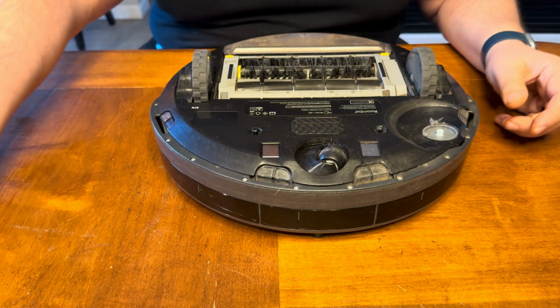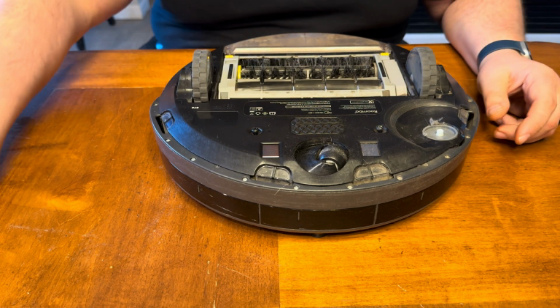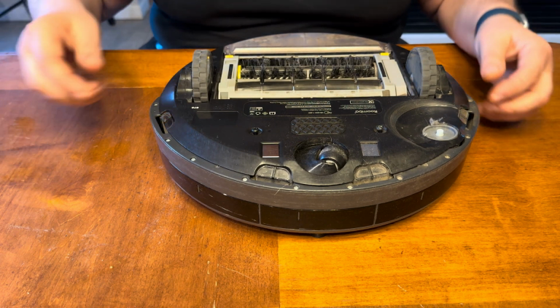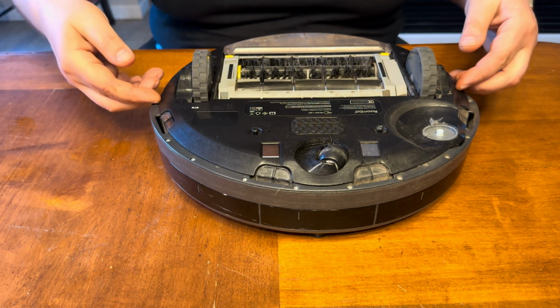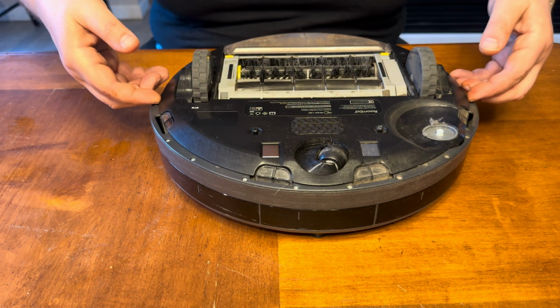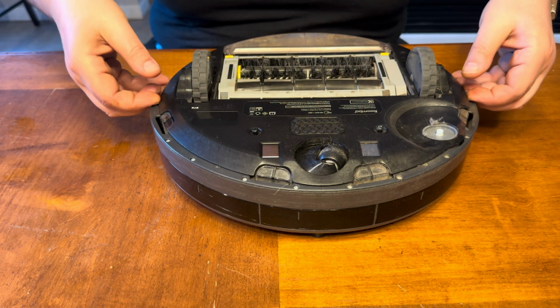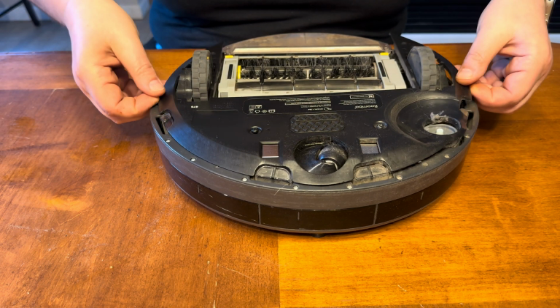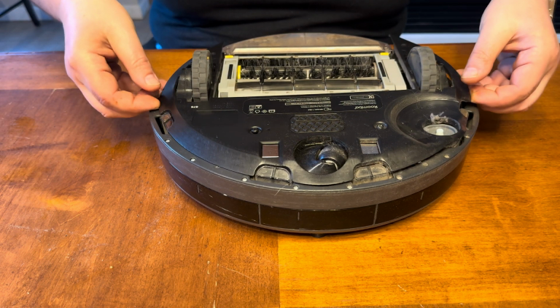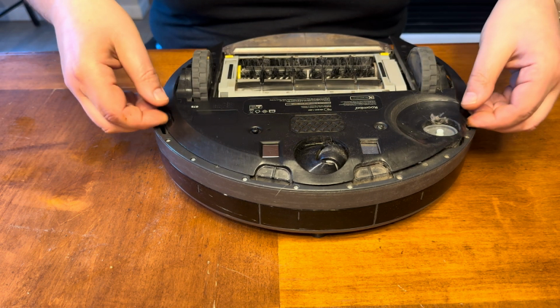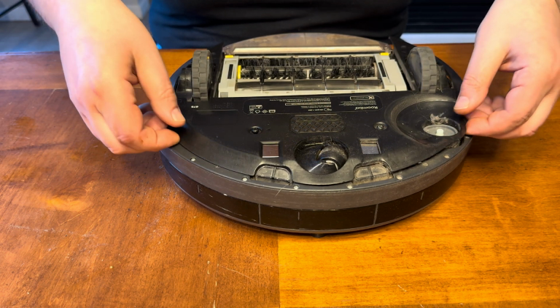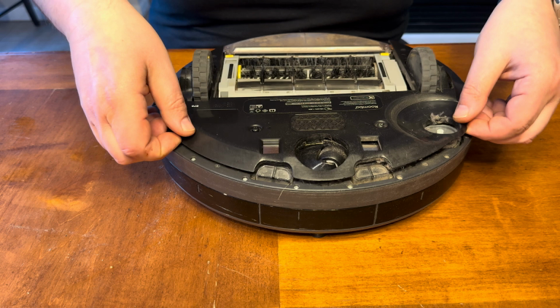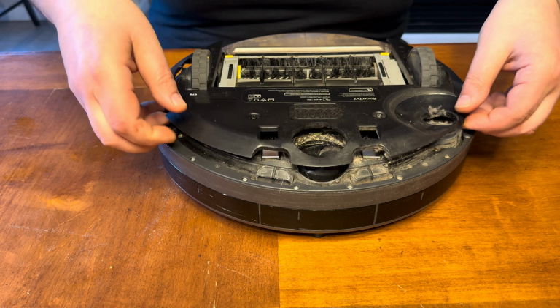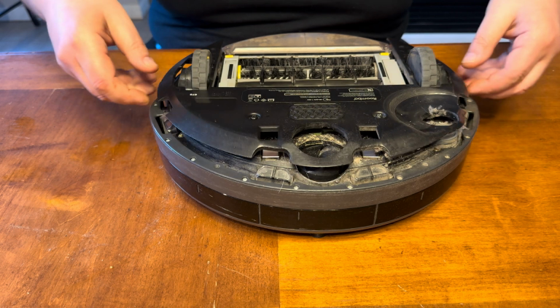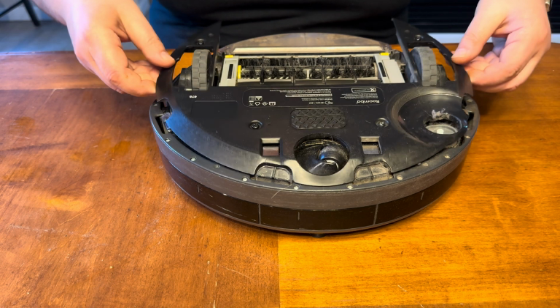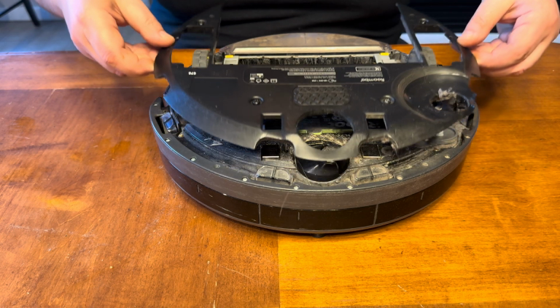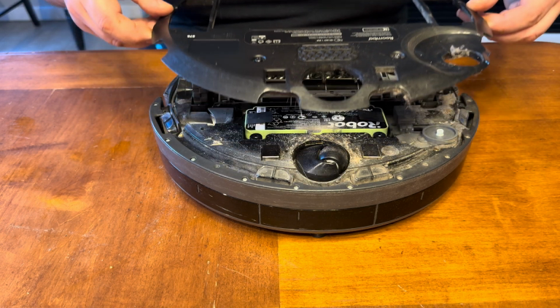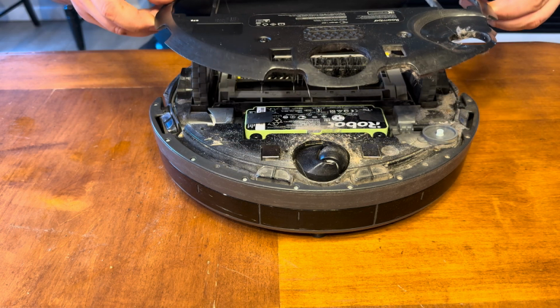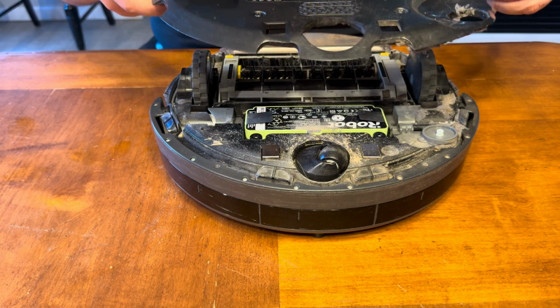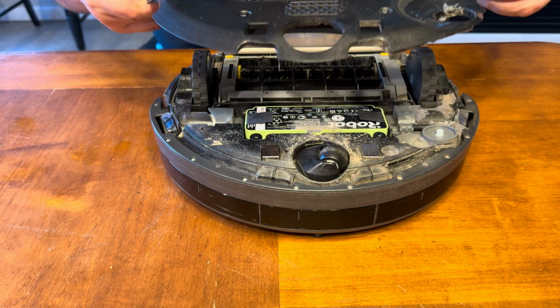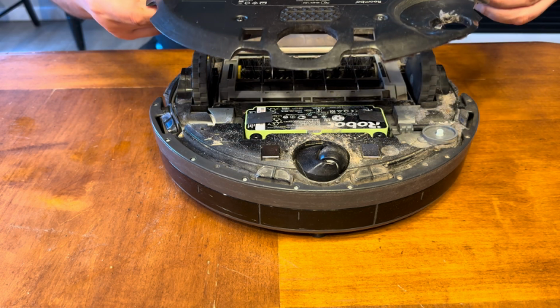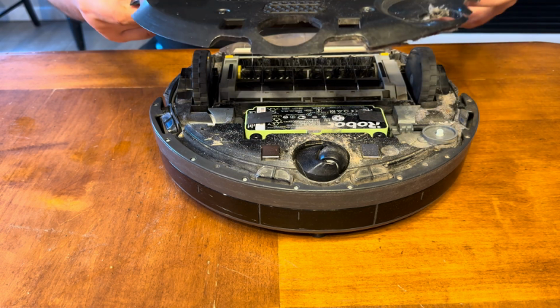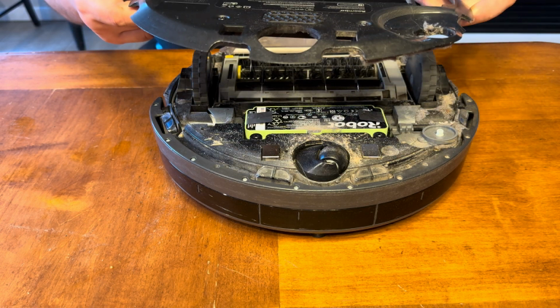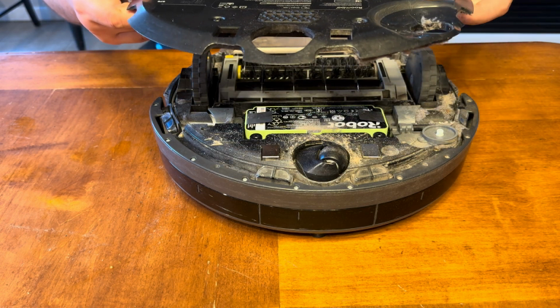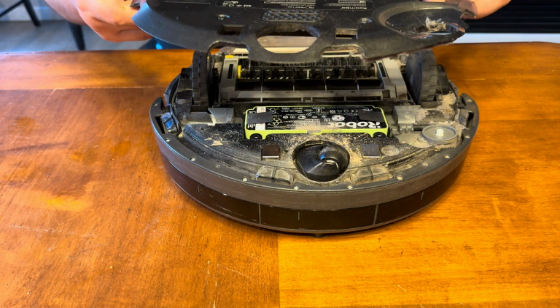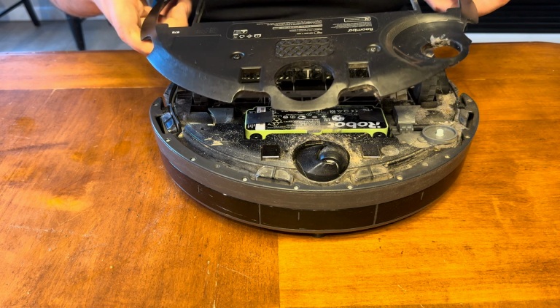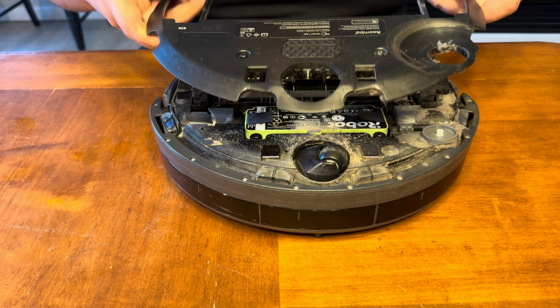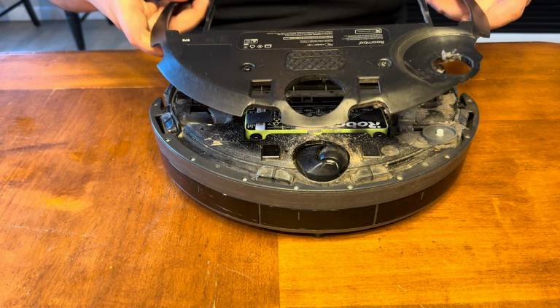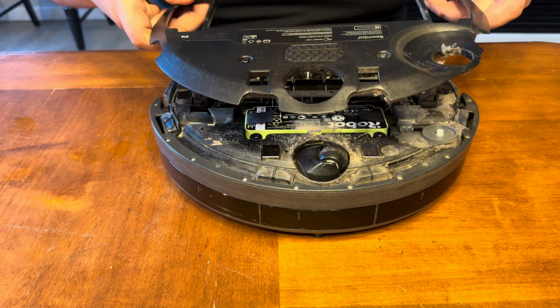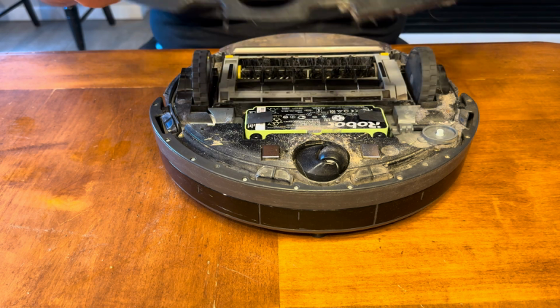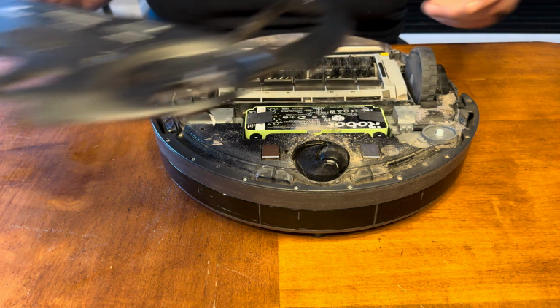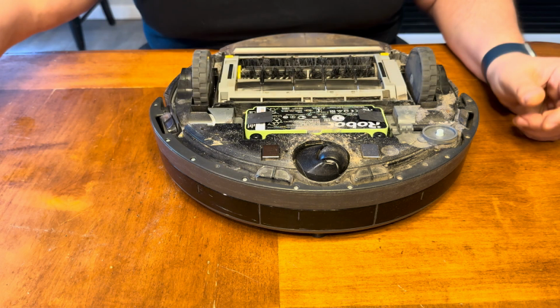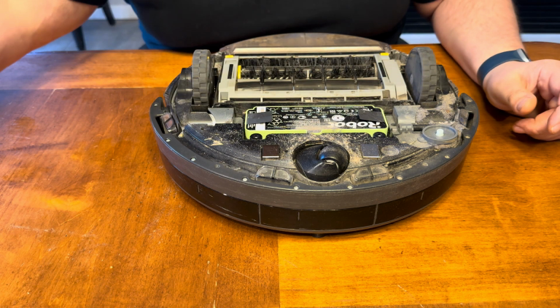Once you have those Phillips head screws loosened, you're just going to carefully pull up on this cover right here, remove it, and set it off to the side. The screws will stay right in the cover, so leave them in there.